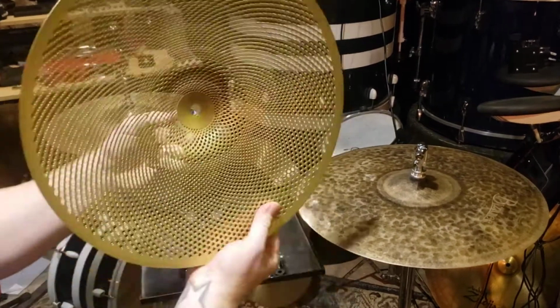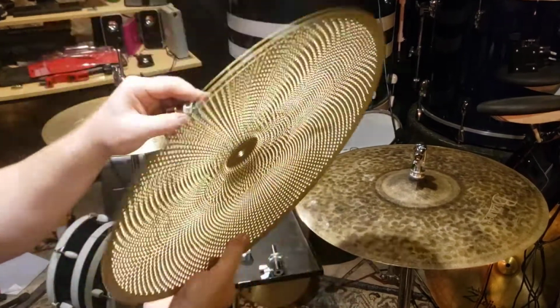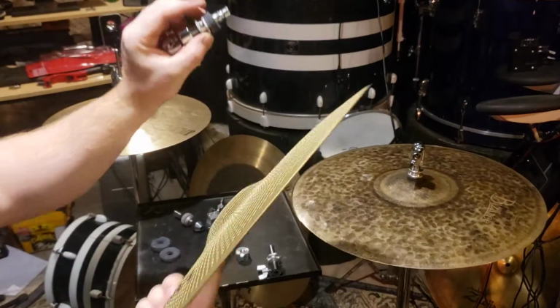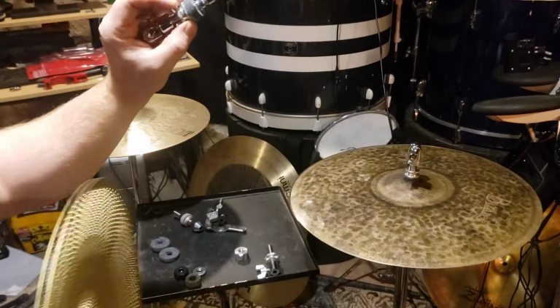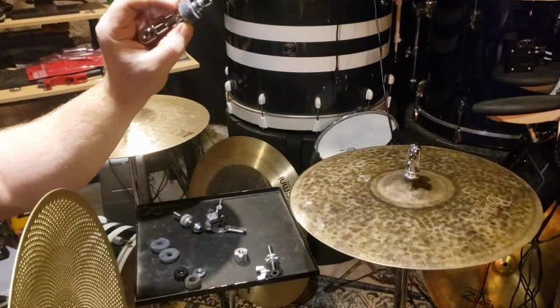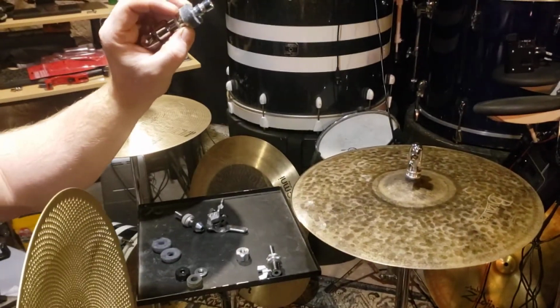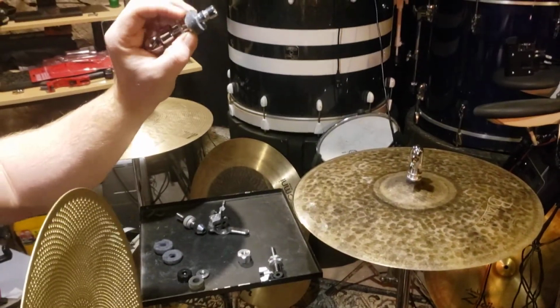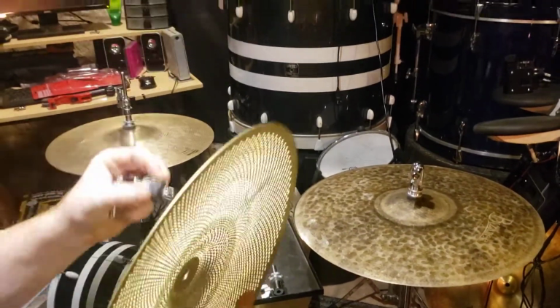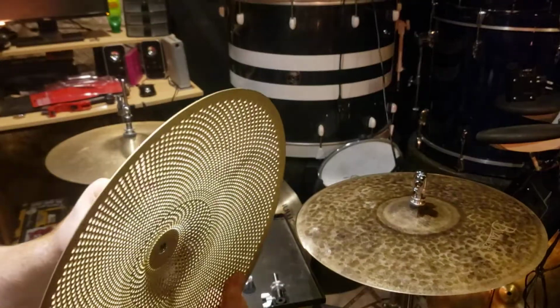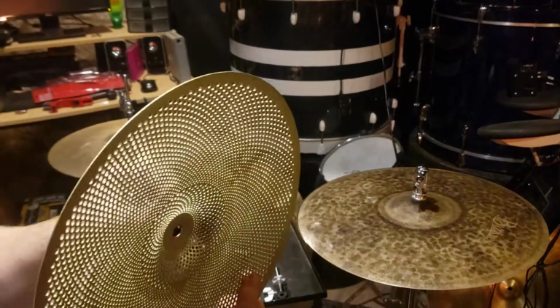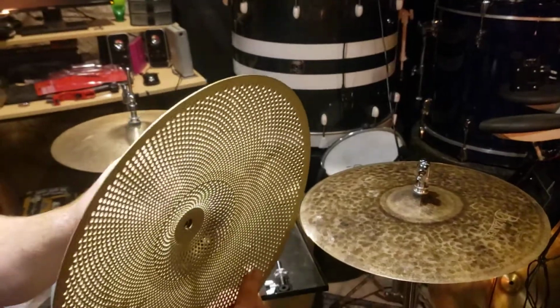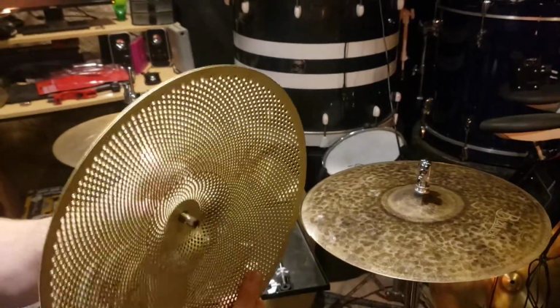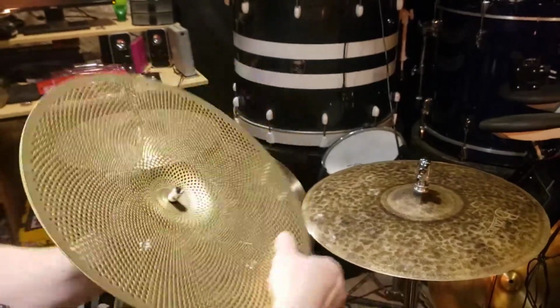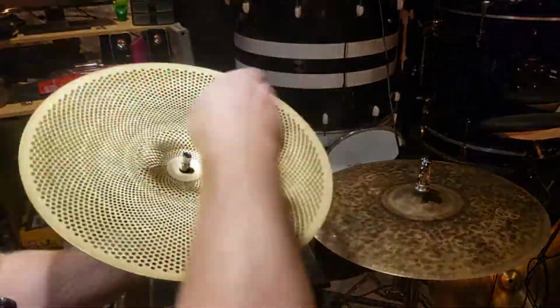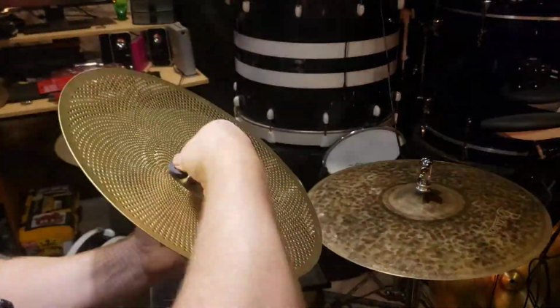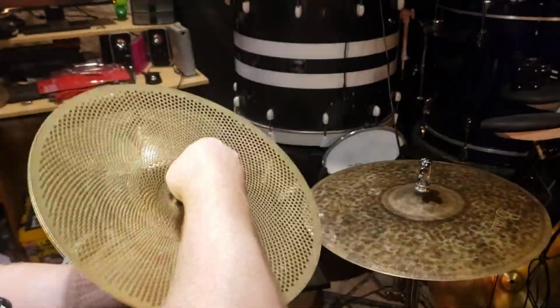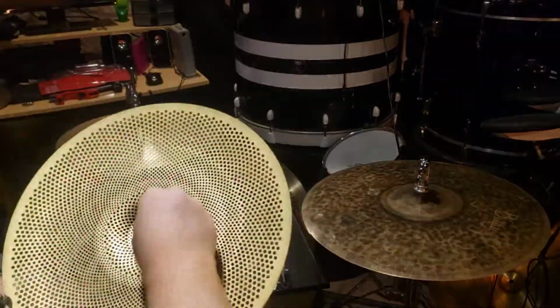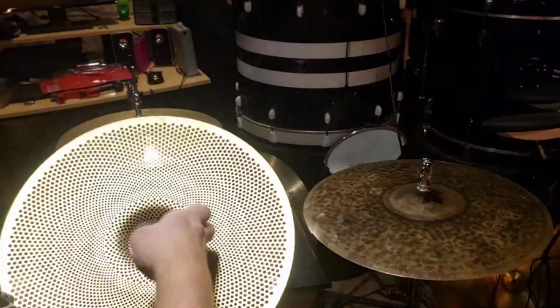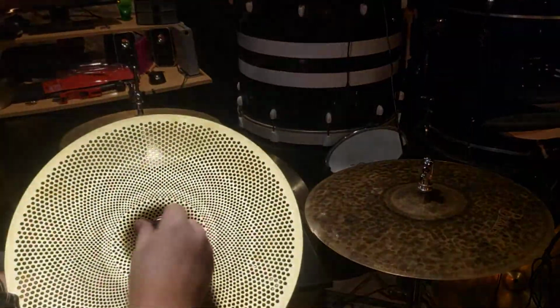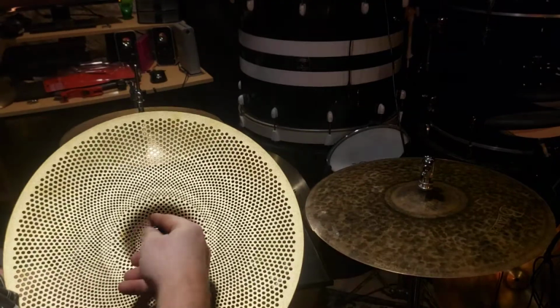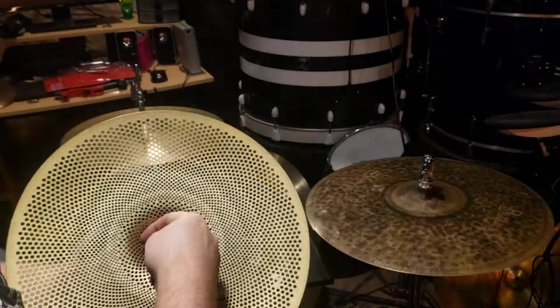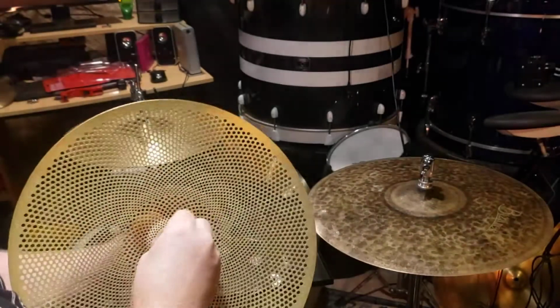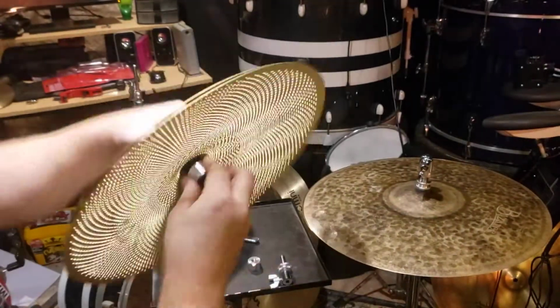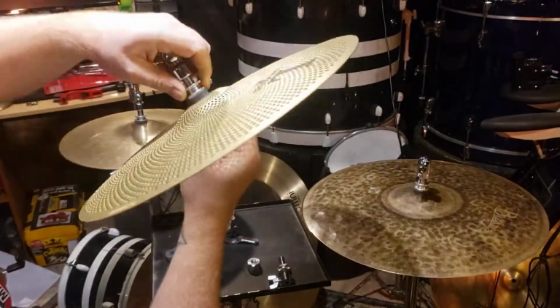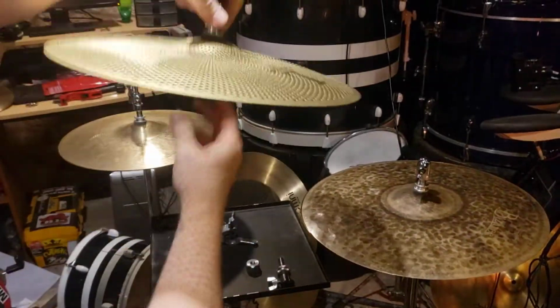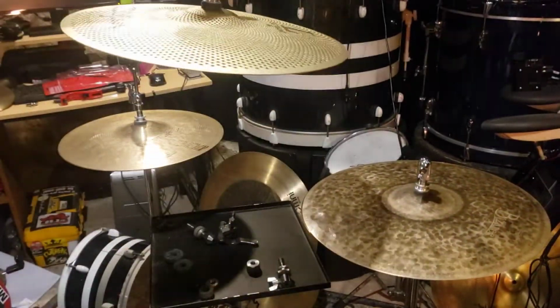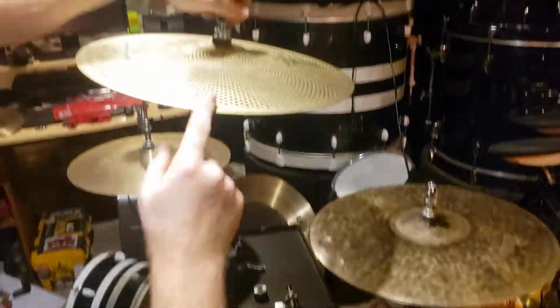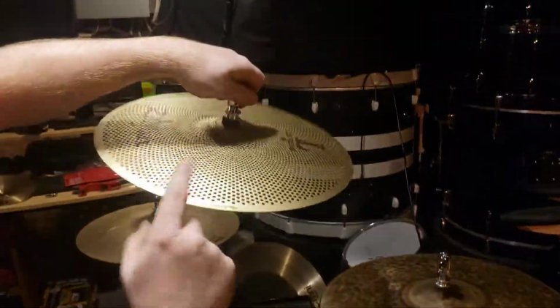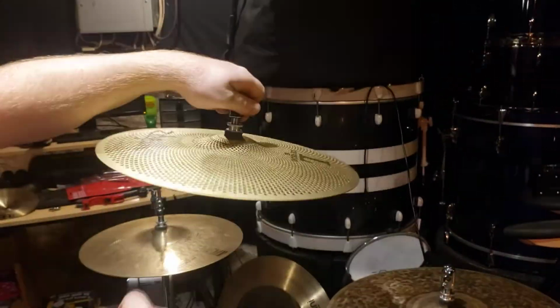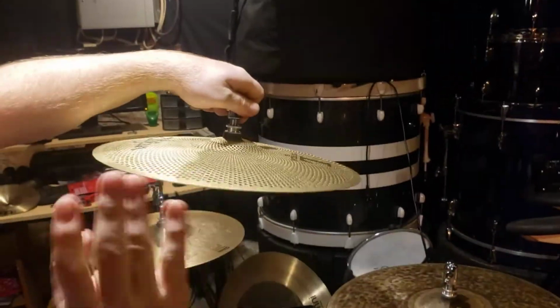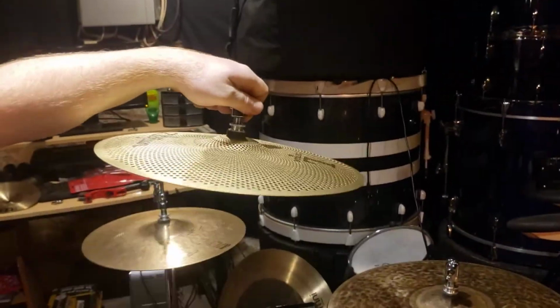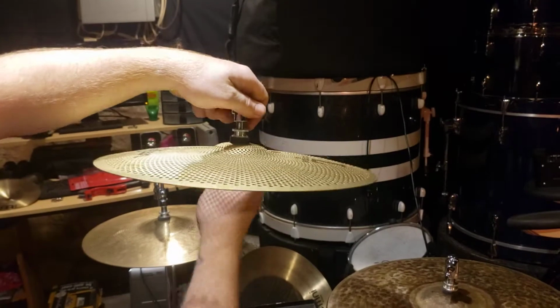So basically, take the felt off. You've got both these screws on top here. One felt goes on the top, and one felt goes underneath. The button goes on, and you're good to go. That's just how it's supposed to be.